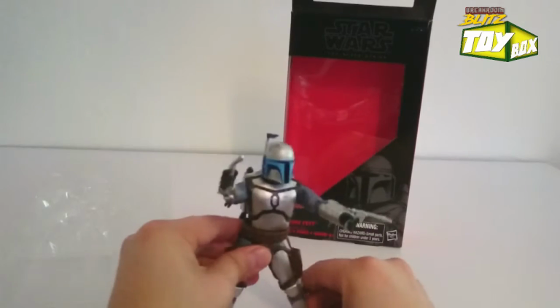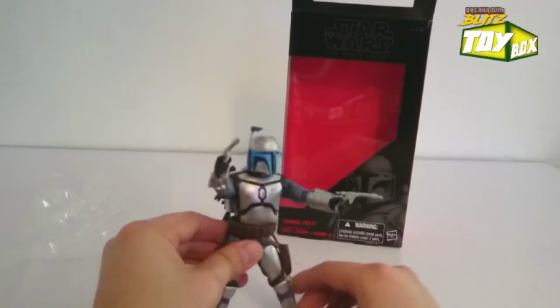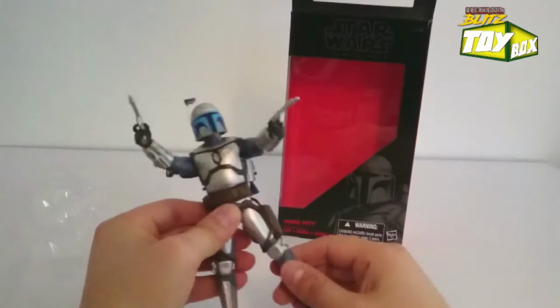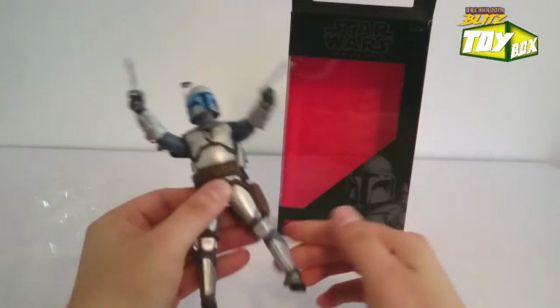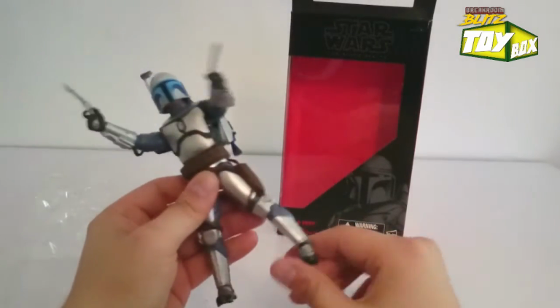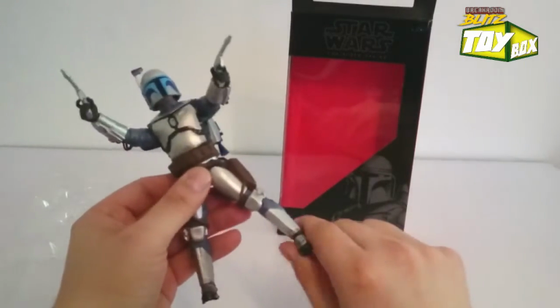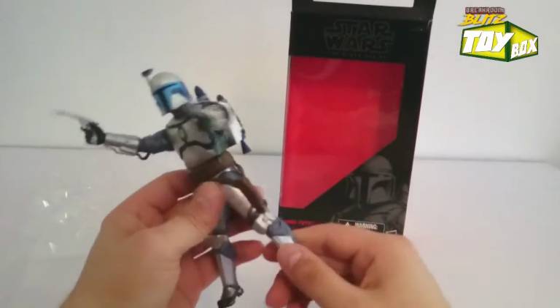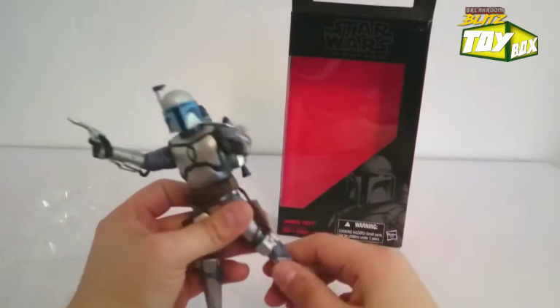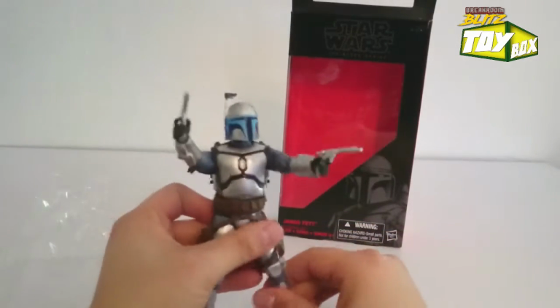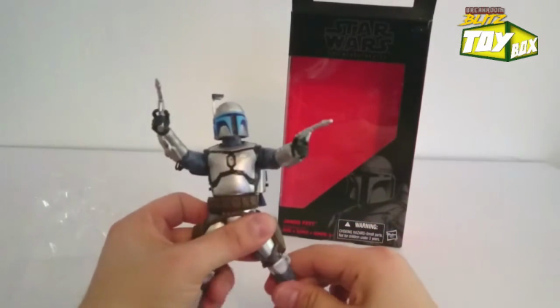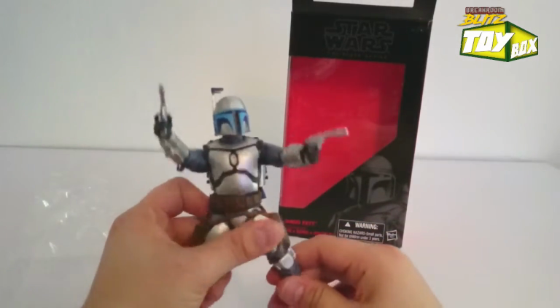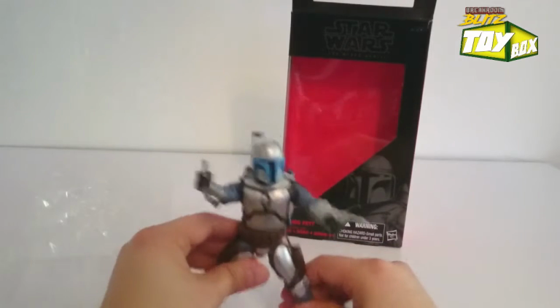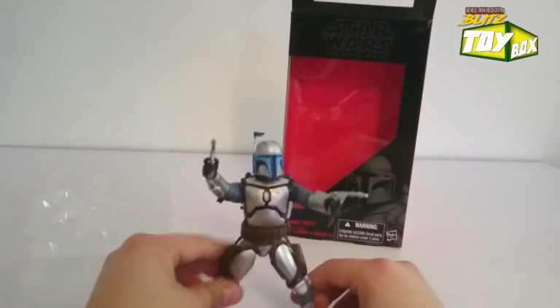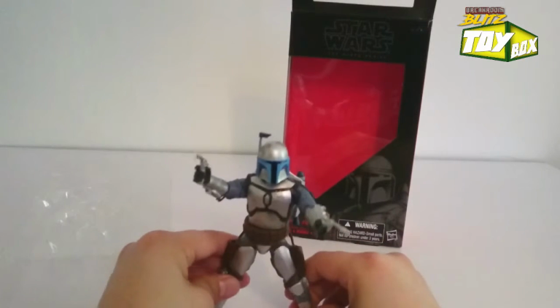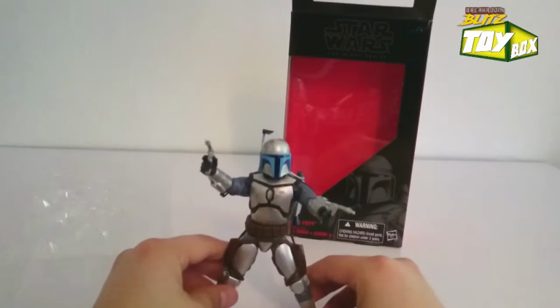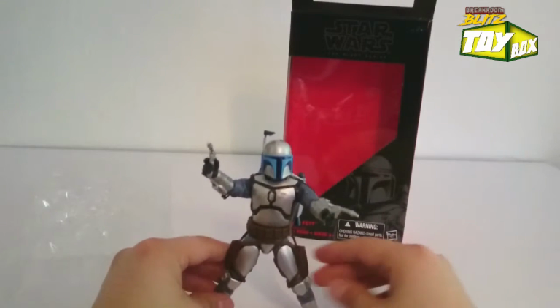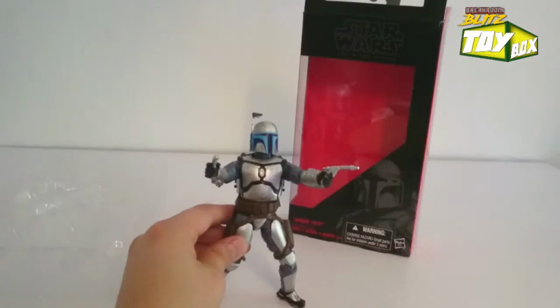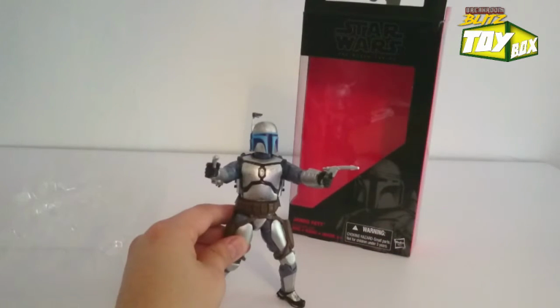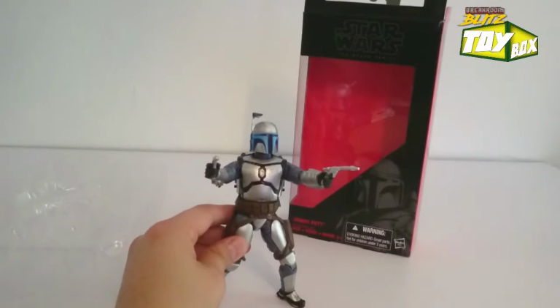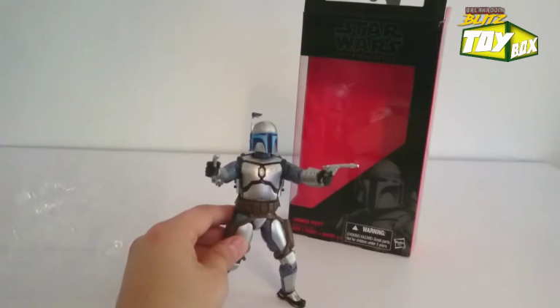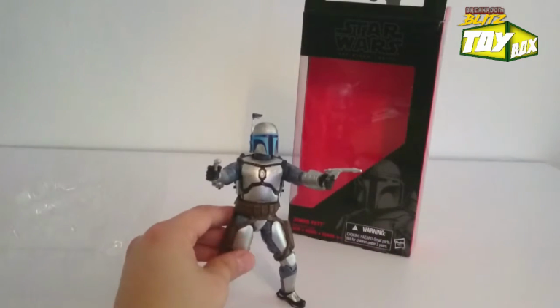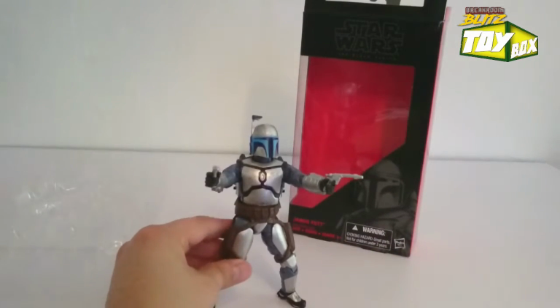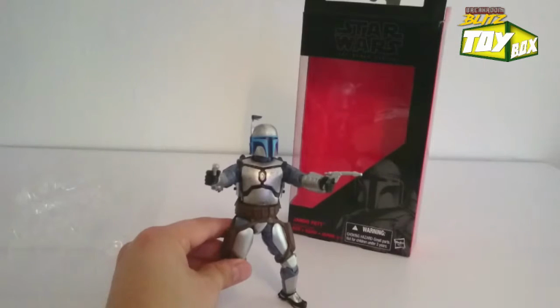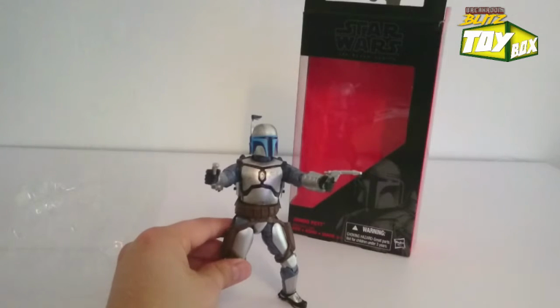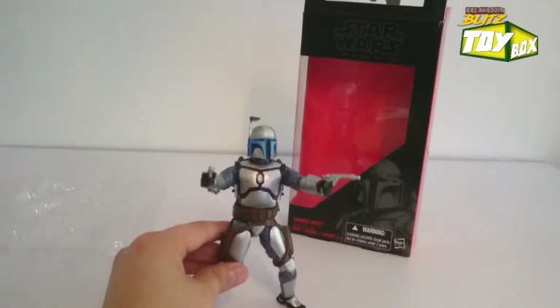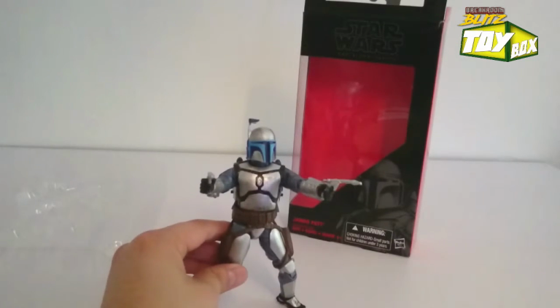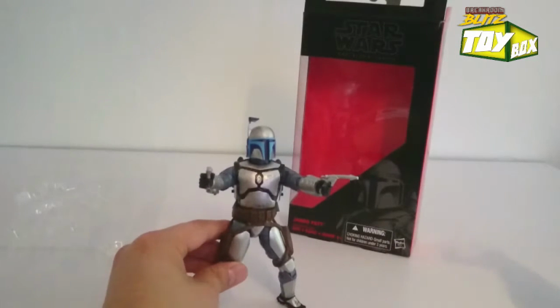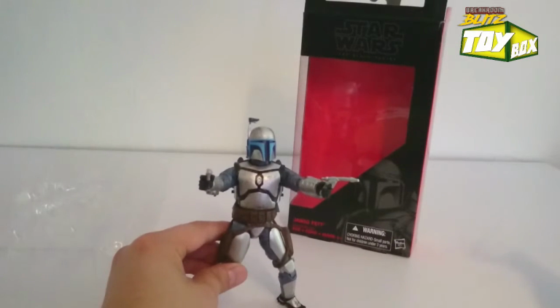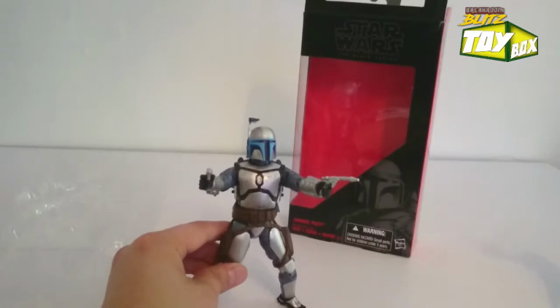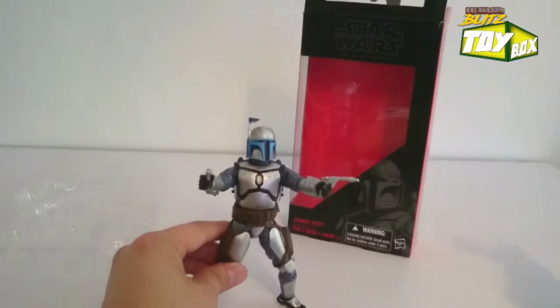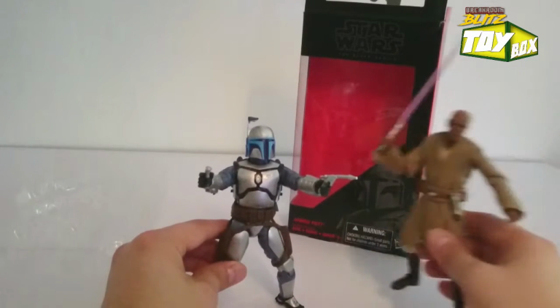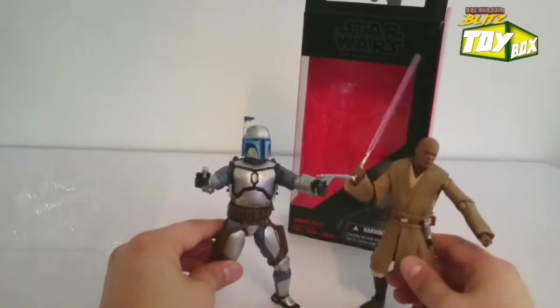This is awesome. His legs are a little stiff - little stiff-legged. This guy looks so awesome, and for size comparison, what I've got here is this SH Figuarts figure.